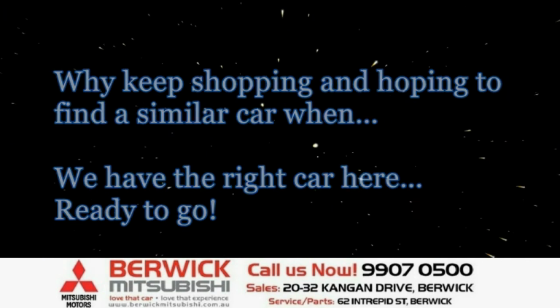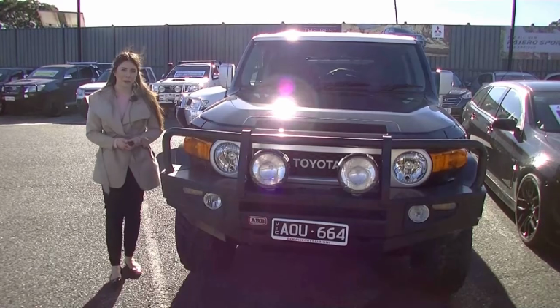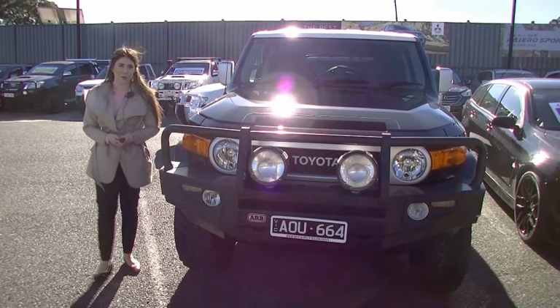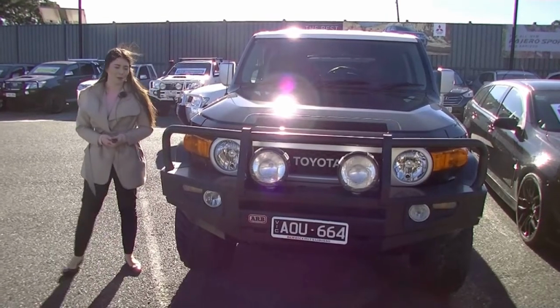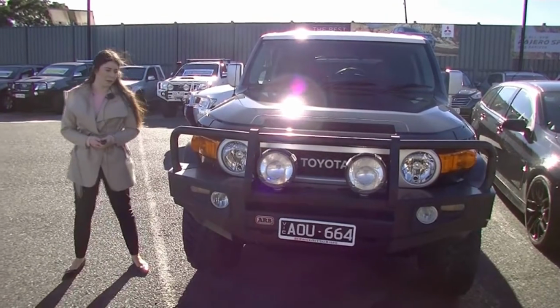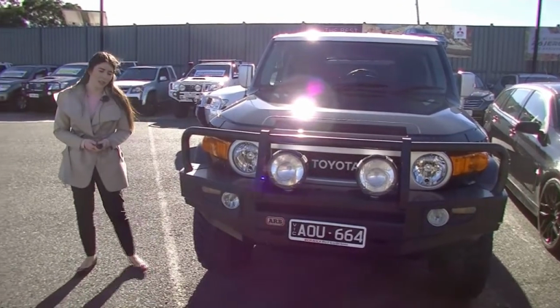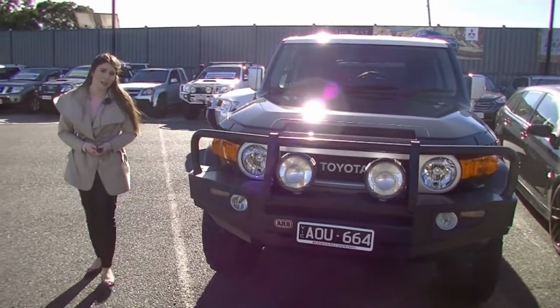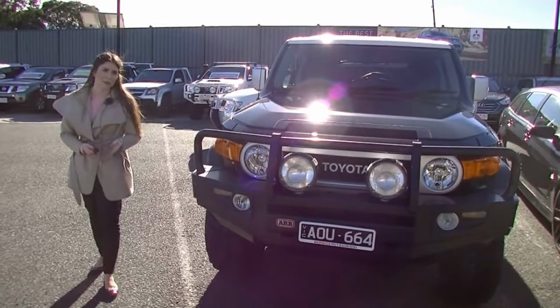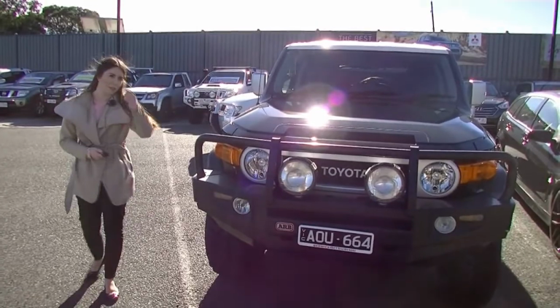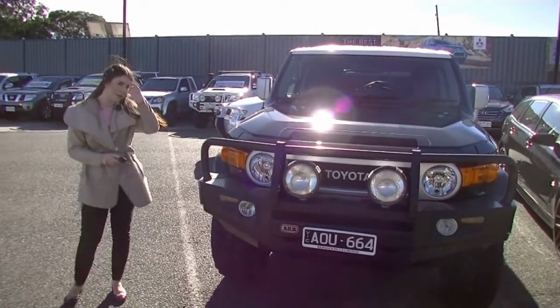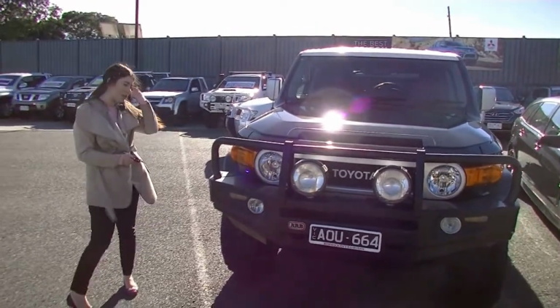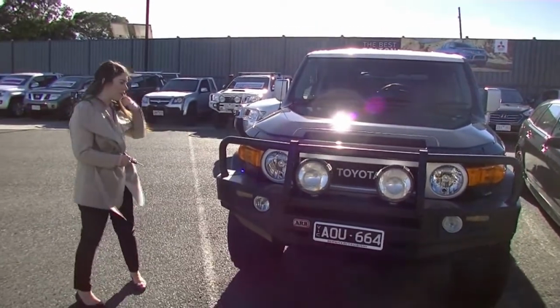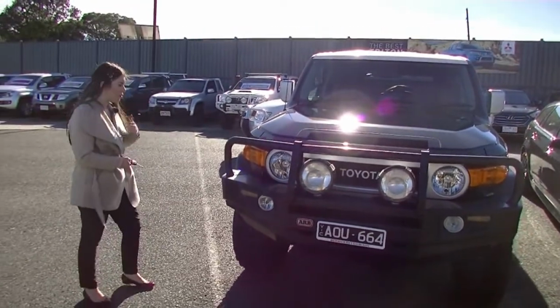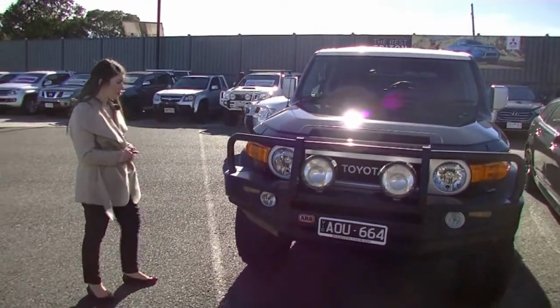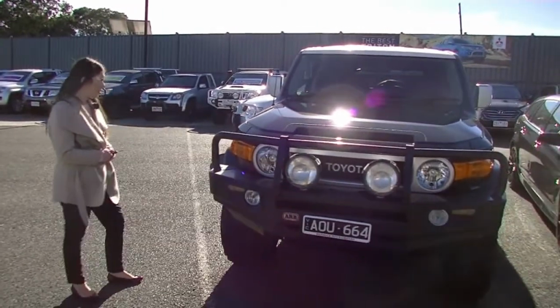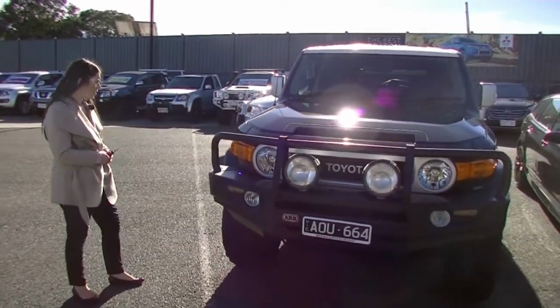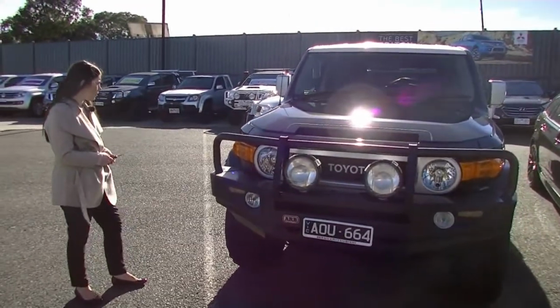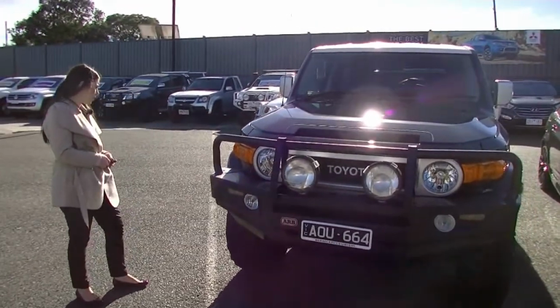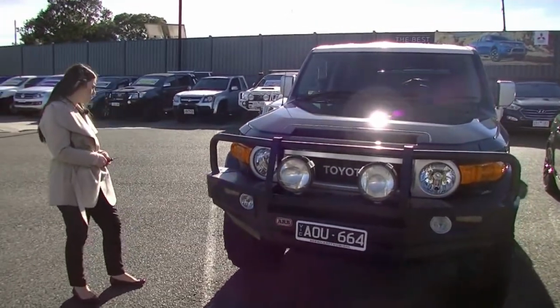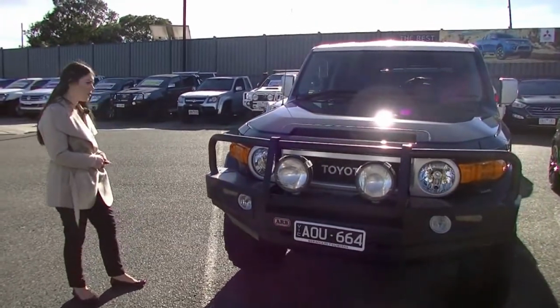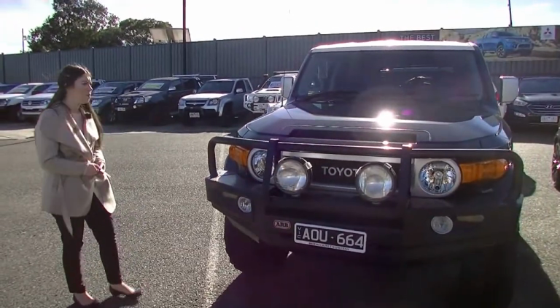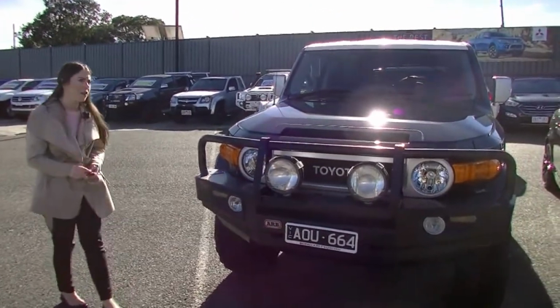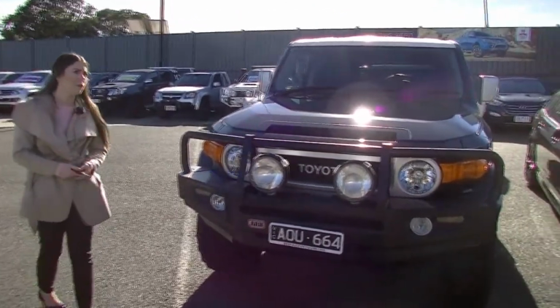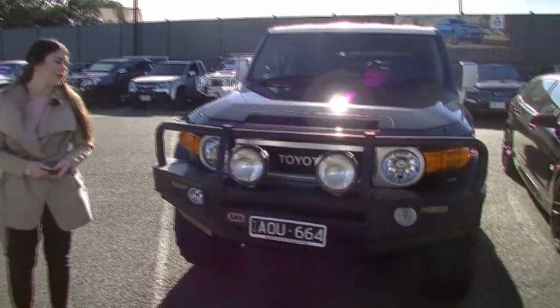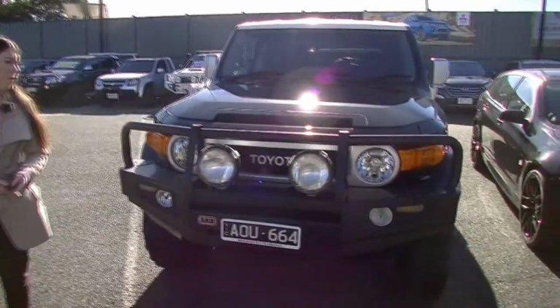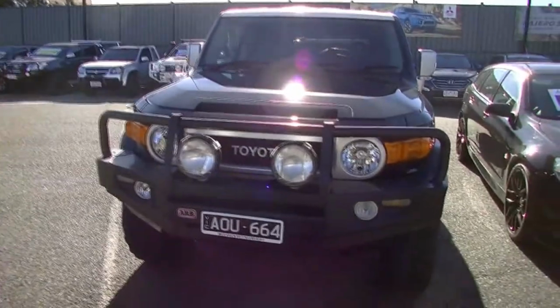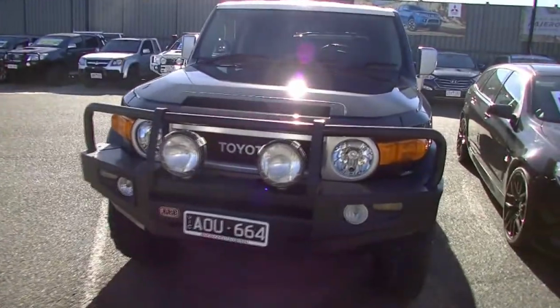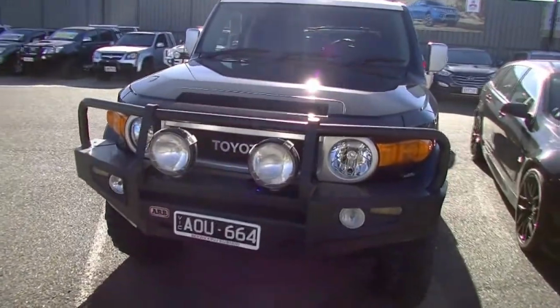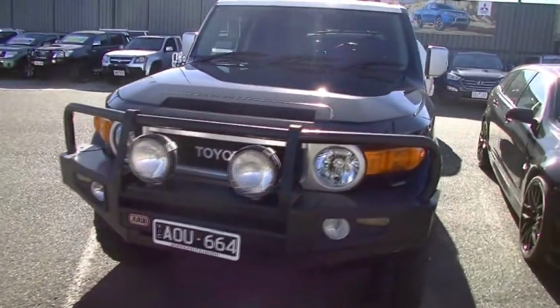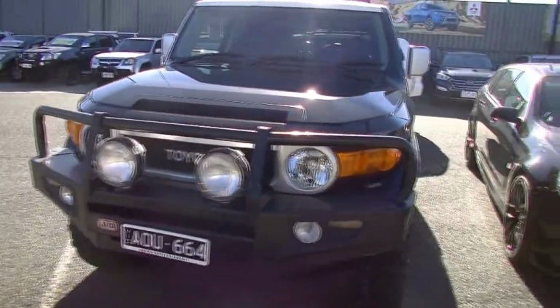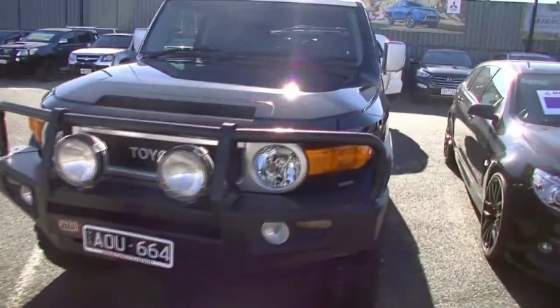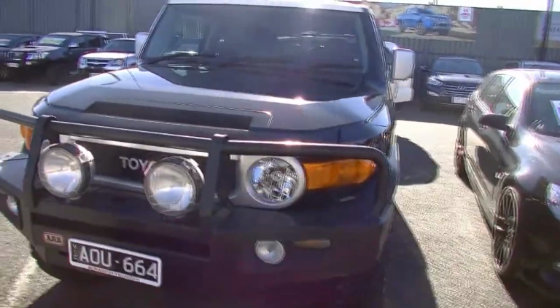Hi, I'm Nicole. Welcome to Barrett Mitsubishi. Today I'm going to show you around this 2011 FJ Cruiser, which is loaded with extra features. As we walk around the car, I'm going to point out all of those features and the condition of the car.